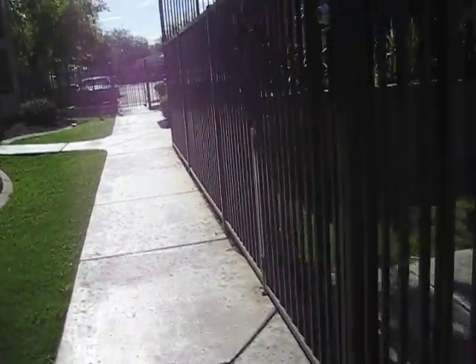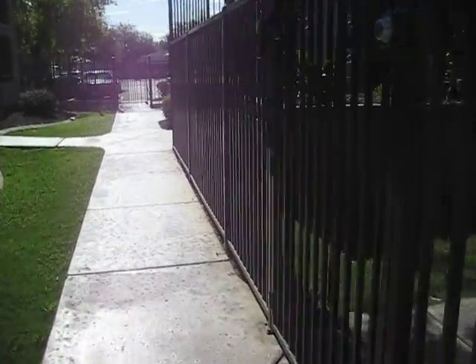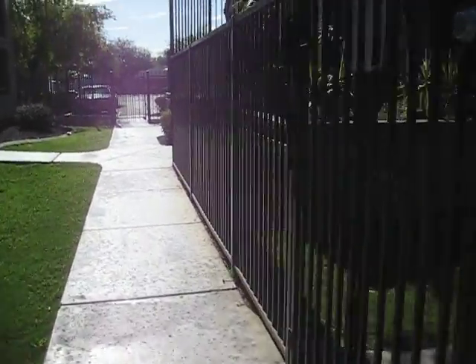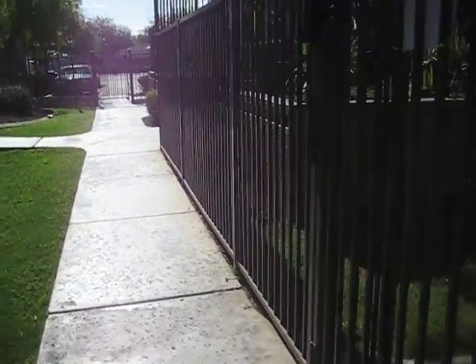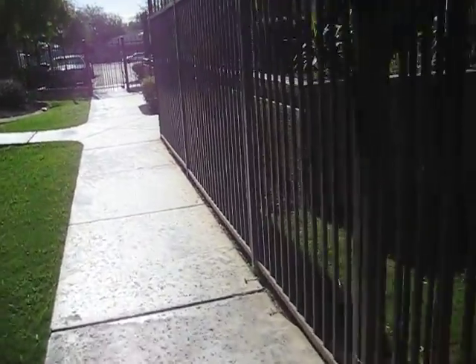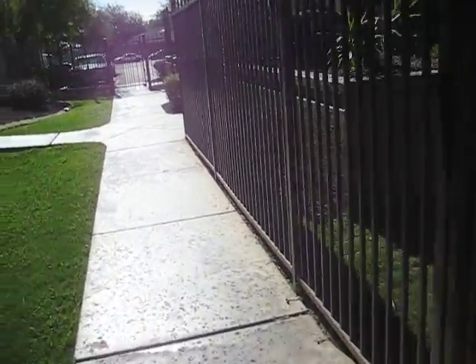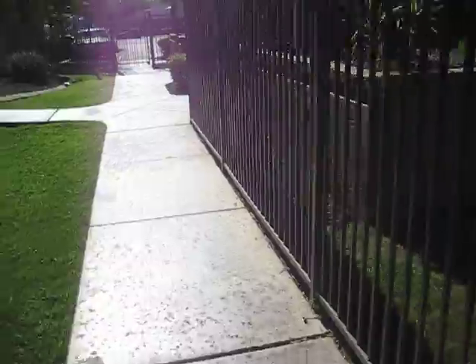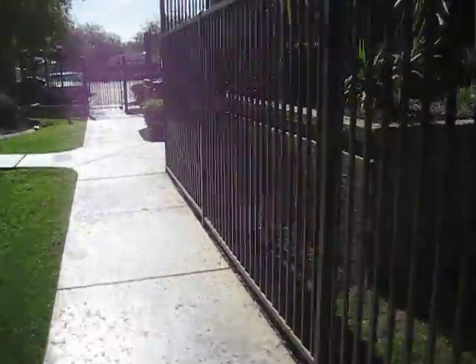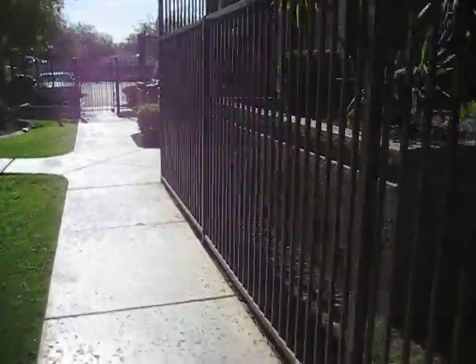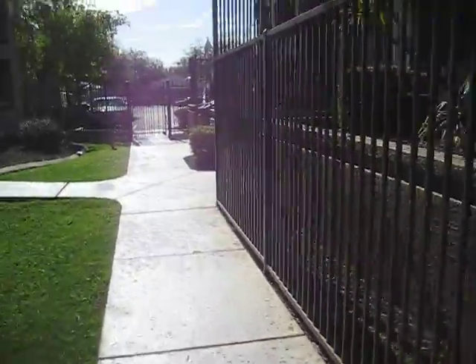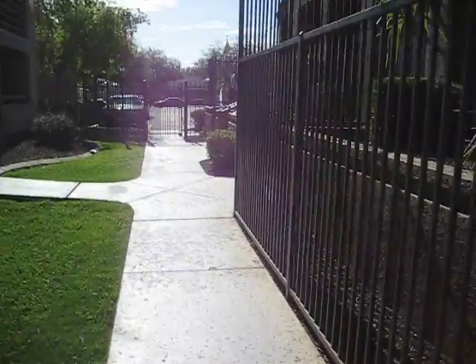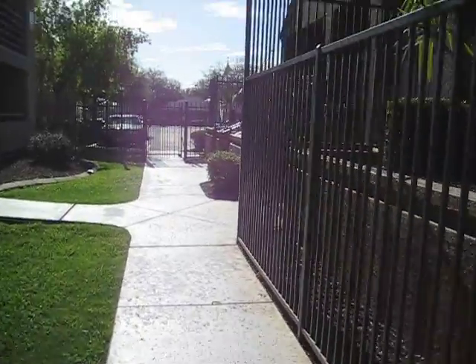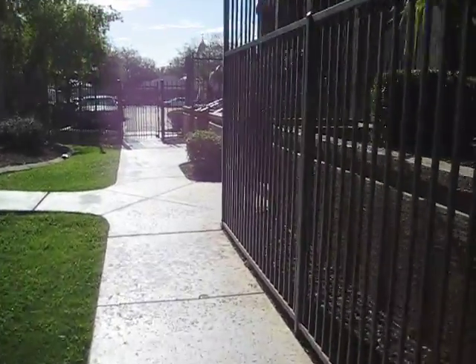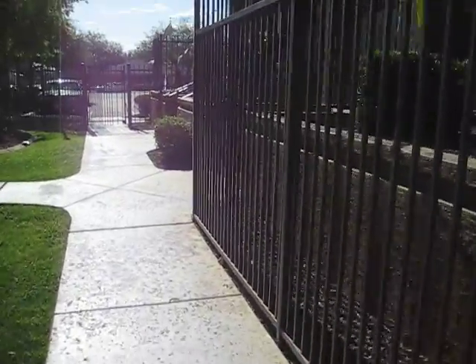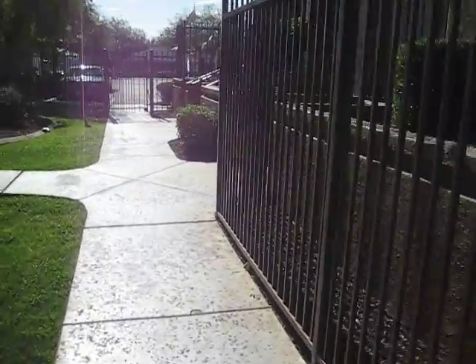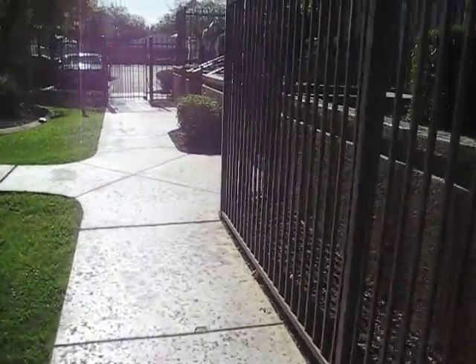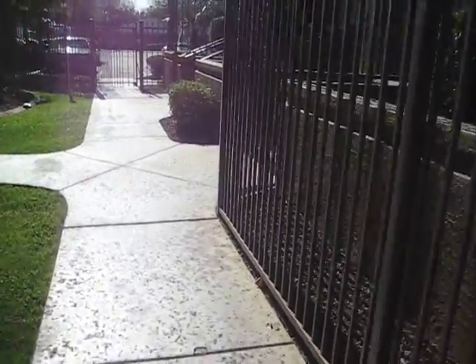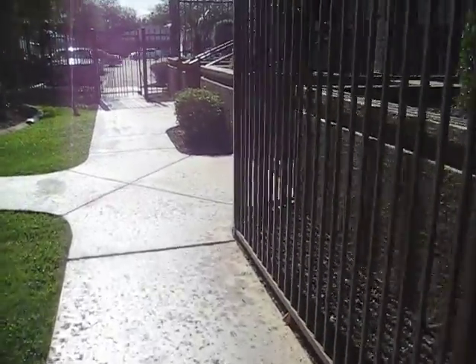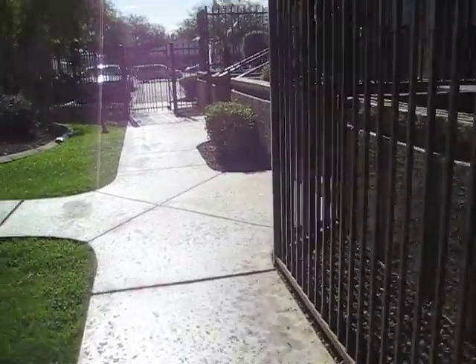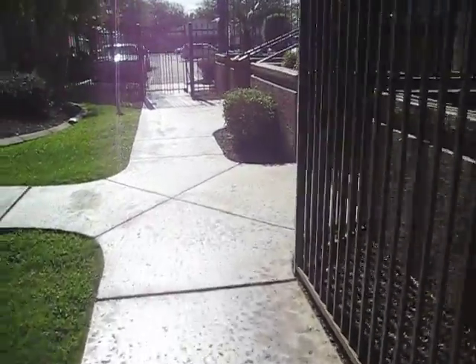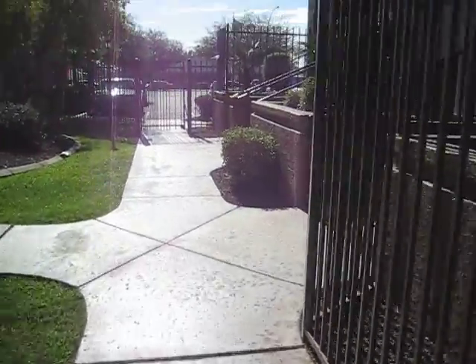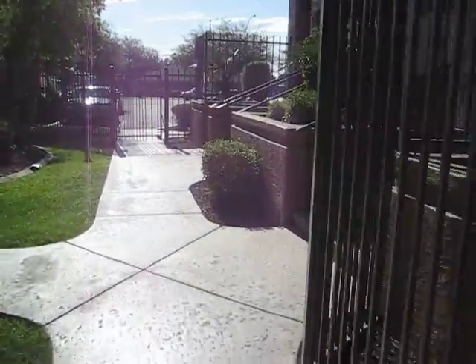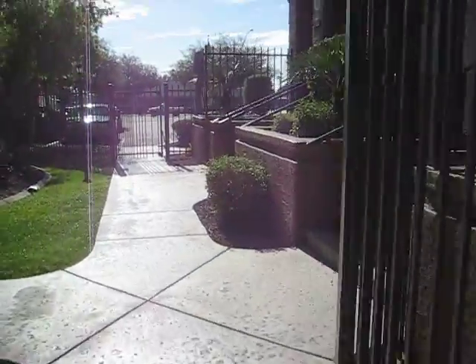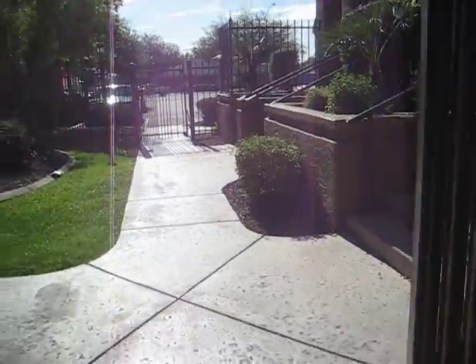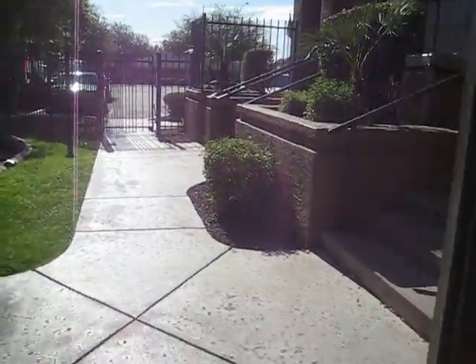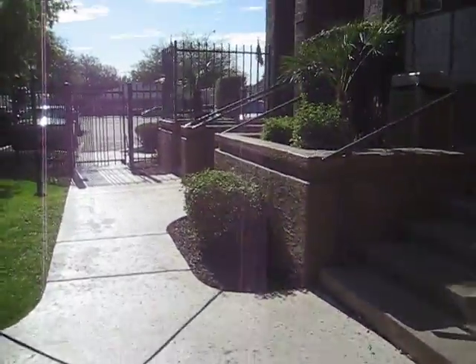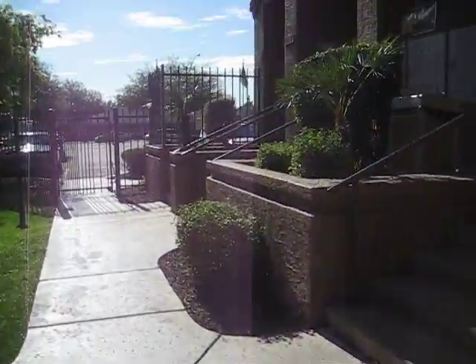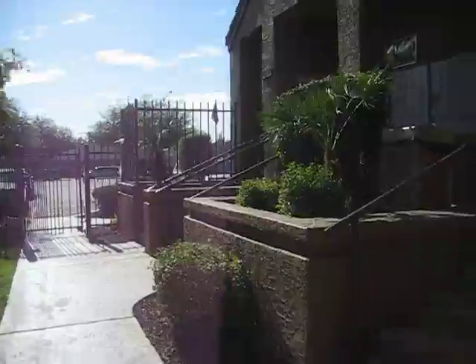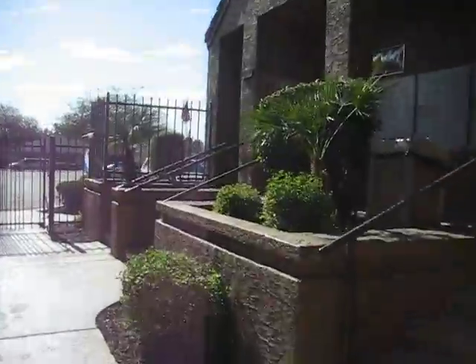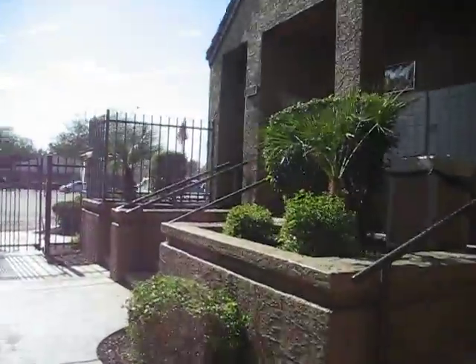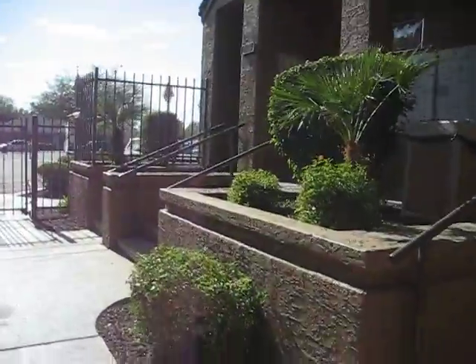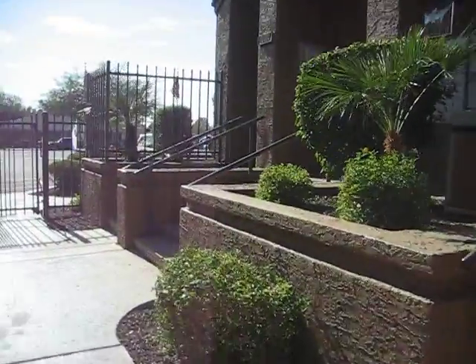This is Madeira Point Apartments, 445 South Dobson Road in Mesa, 85202, 256 units.